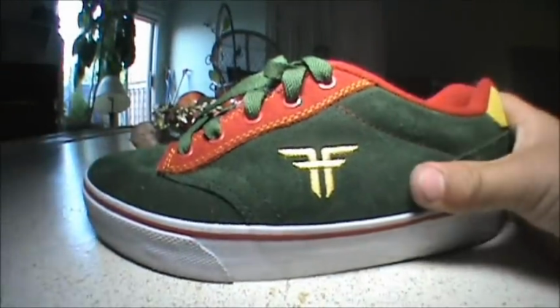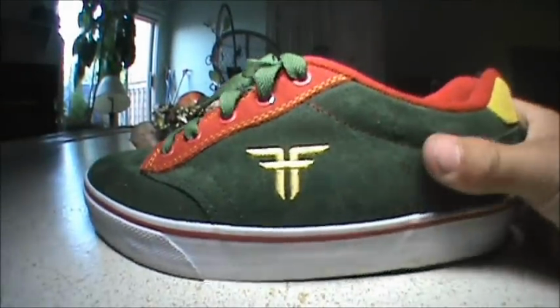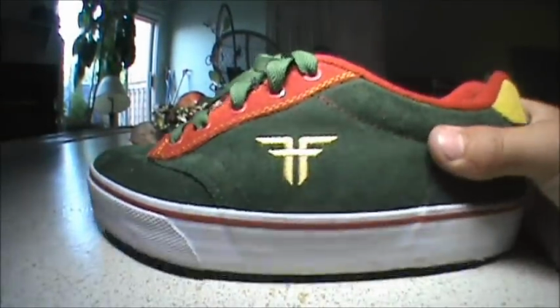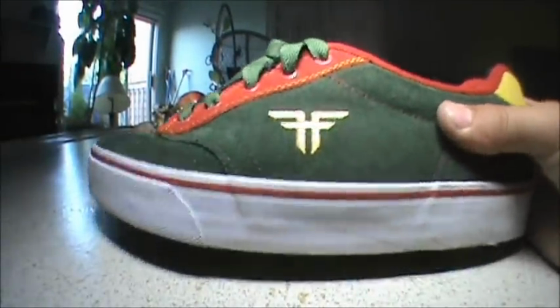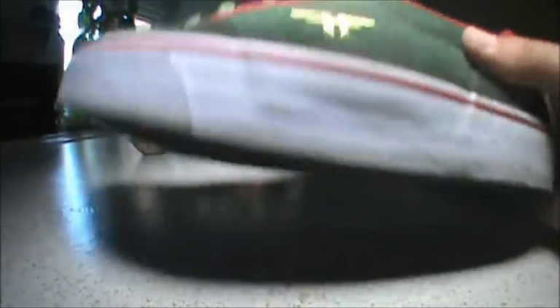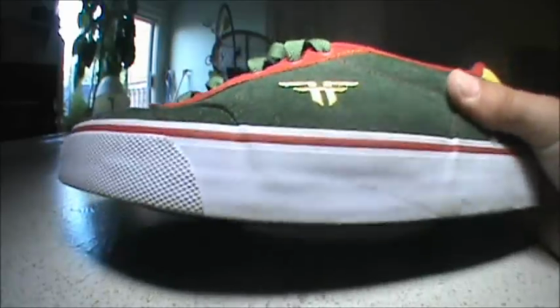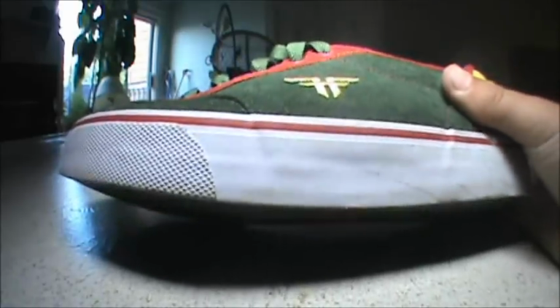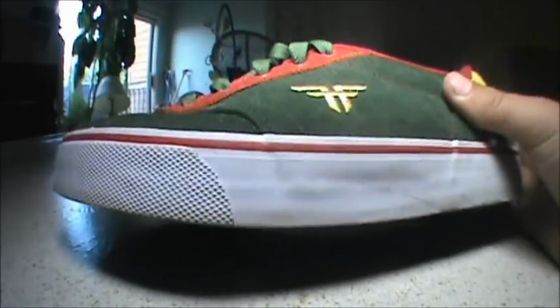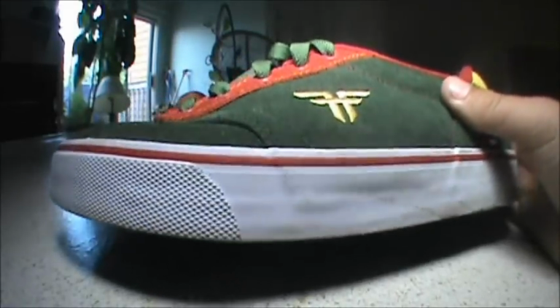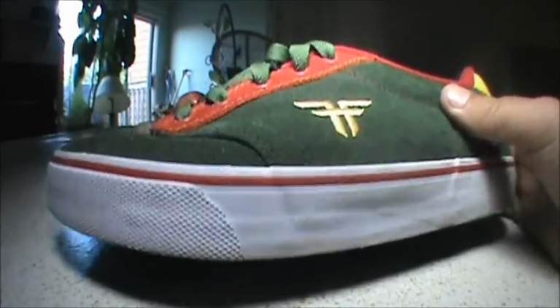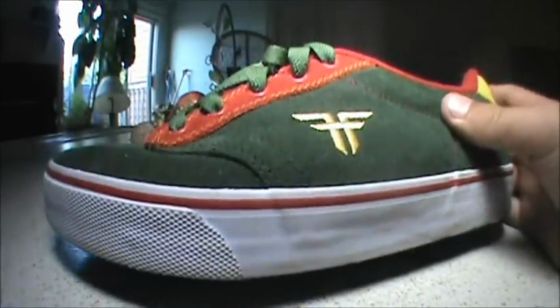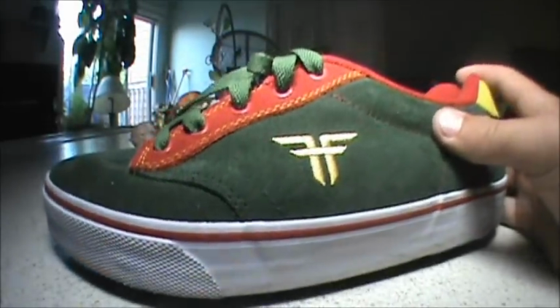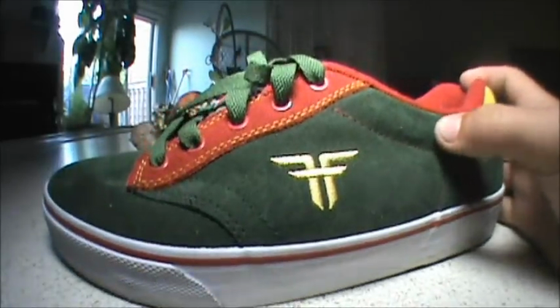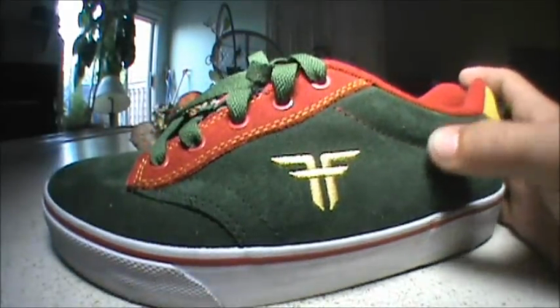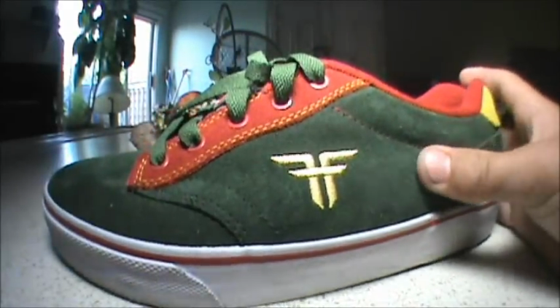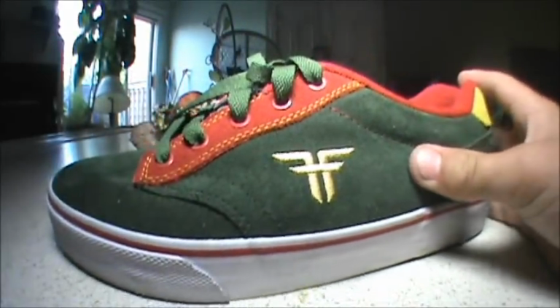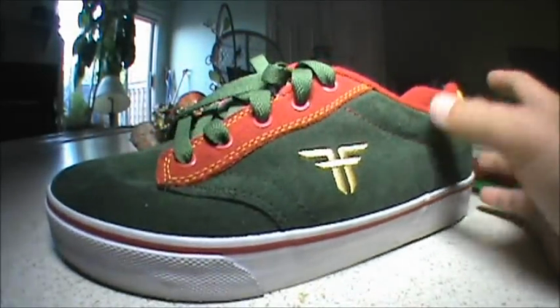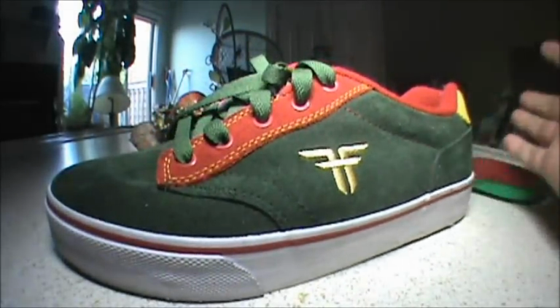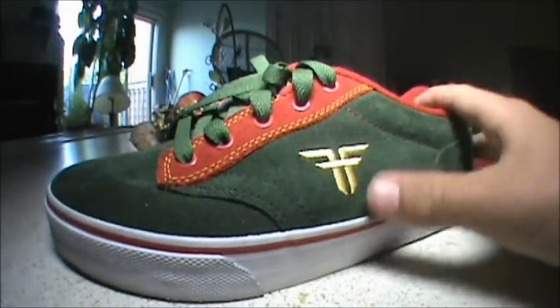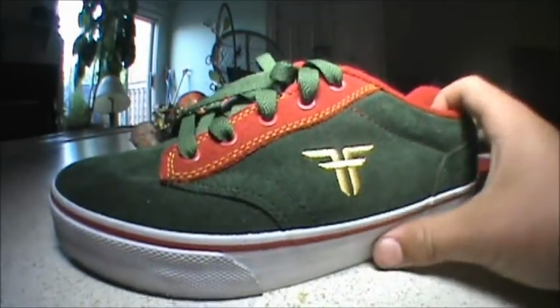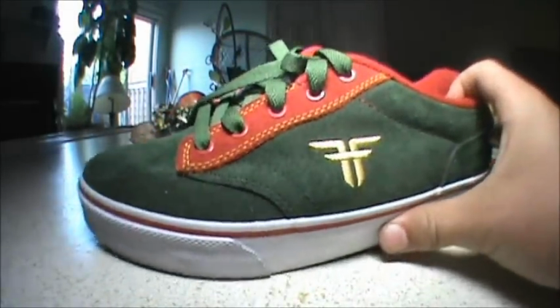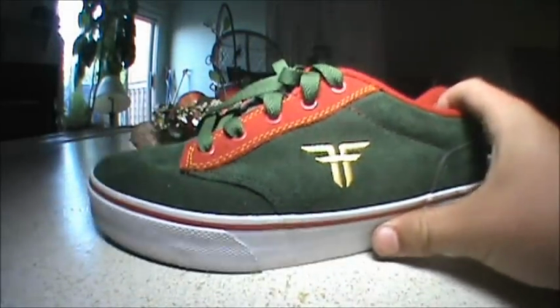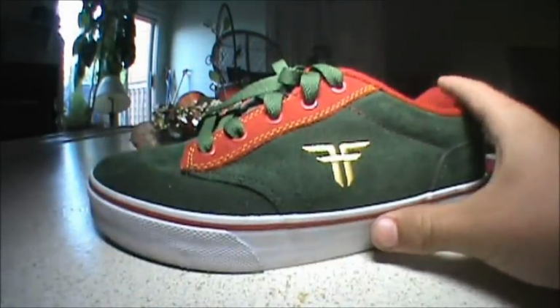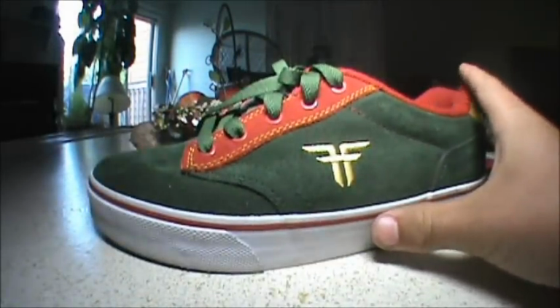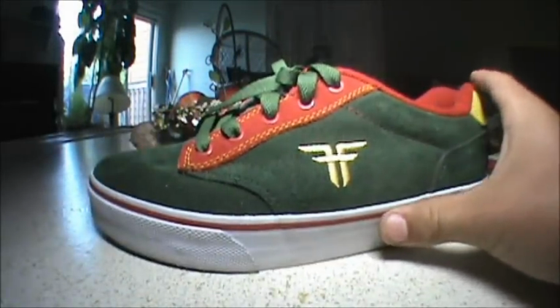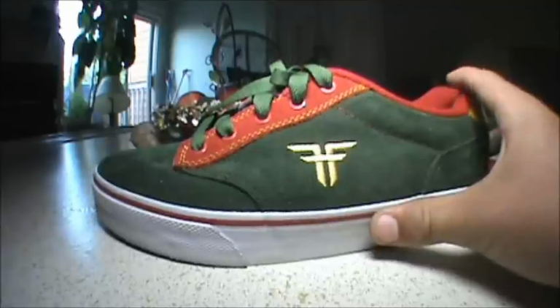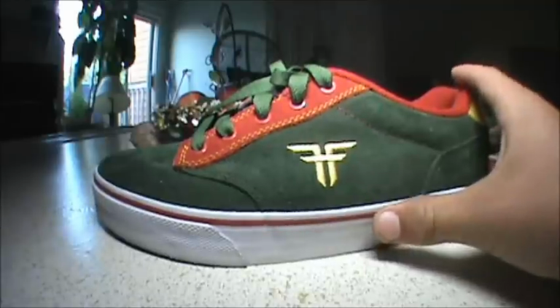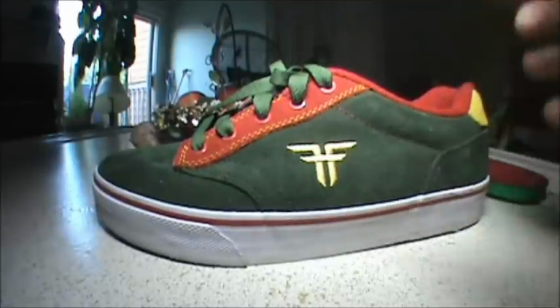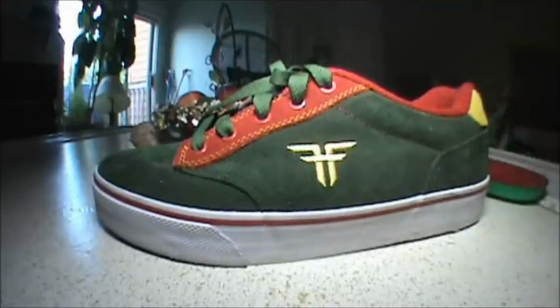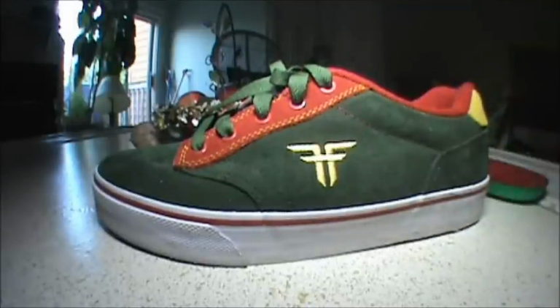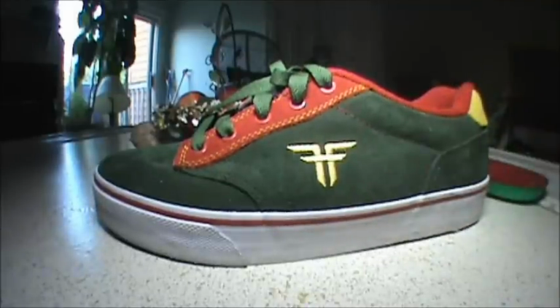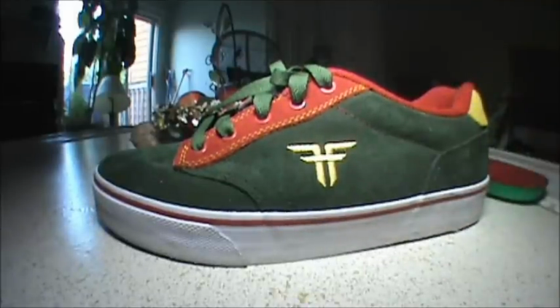I have actually not skated these yet, but in a few seconds you'll see what they look like after a little skate session. I'll probably be skating for about an hour — trey flips, etc. I'll show you a few clips of me skating in them. Hope you guys like this — here we go.